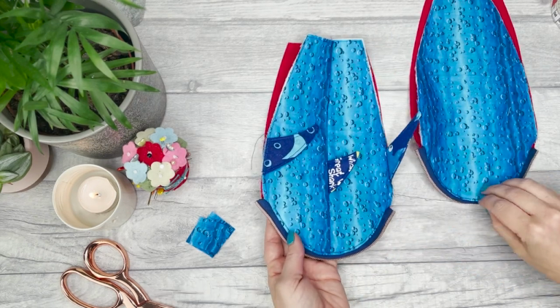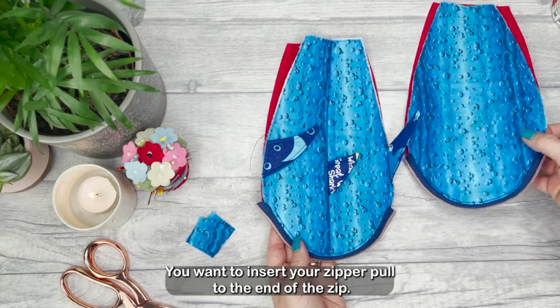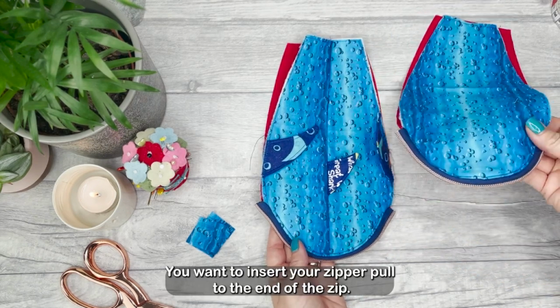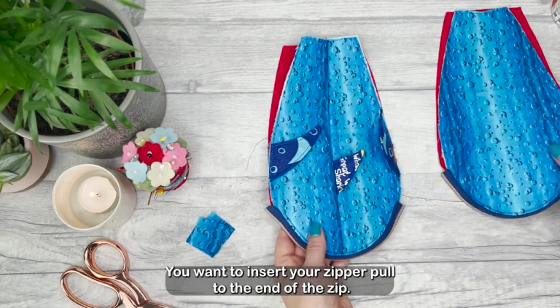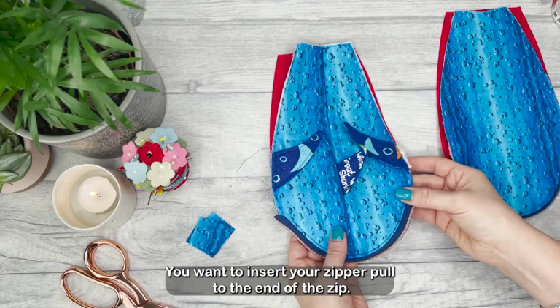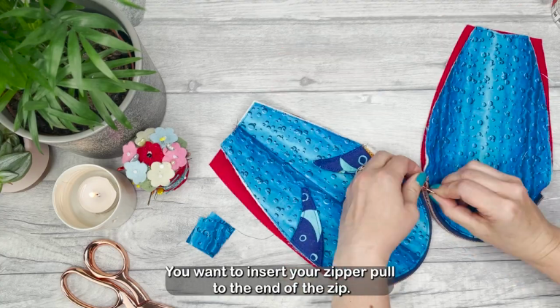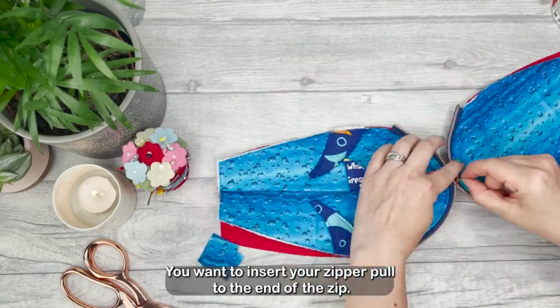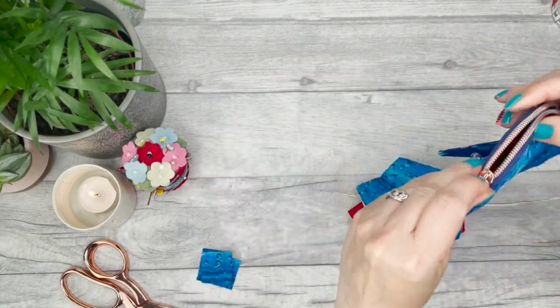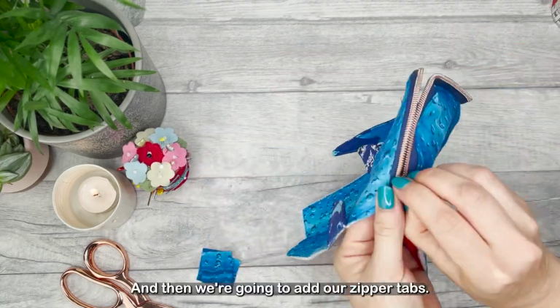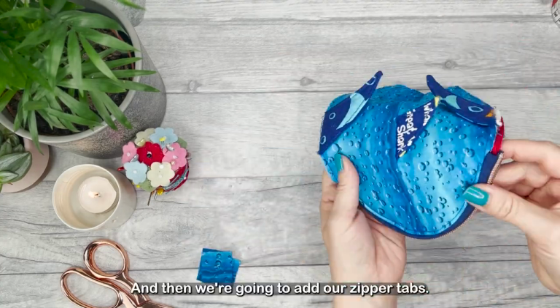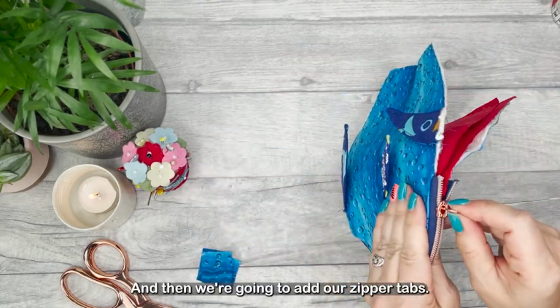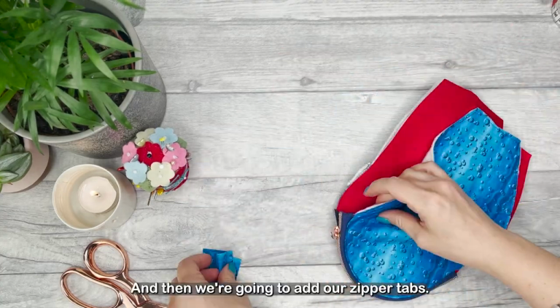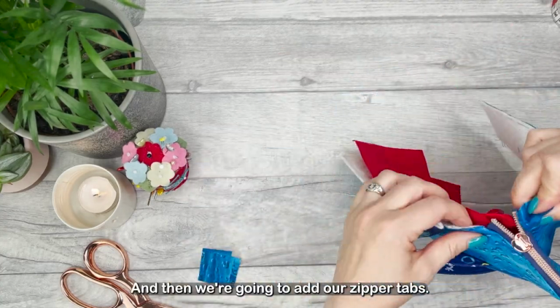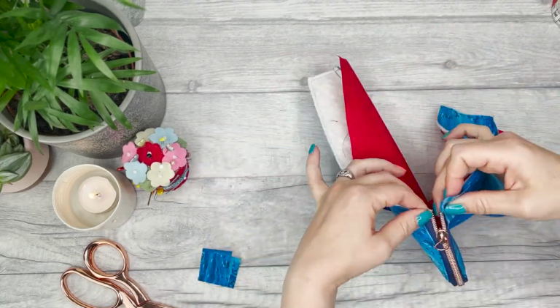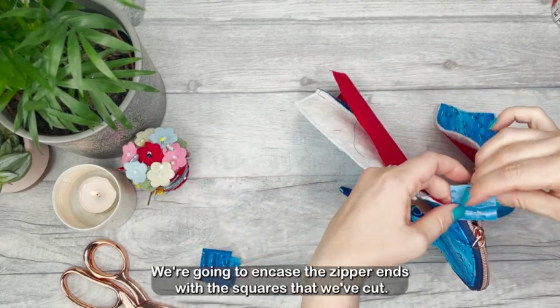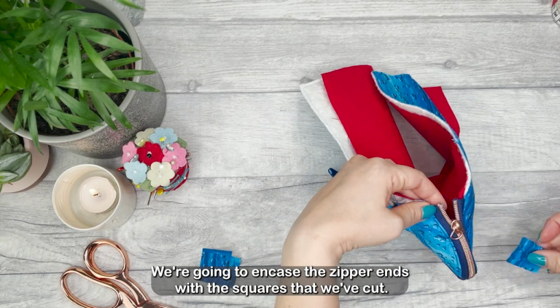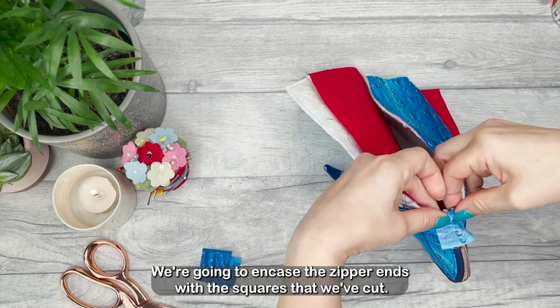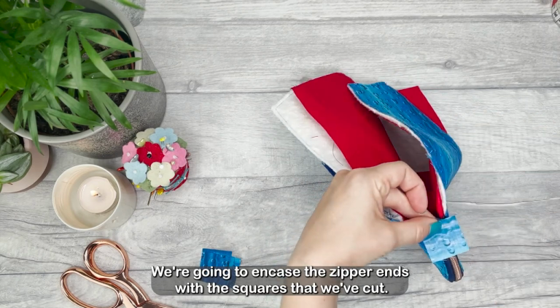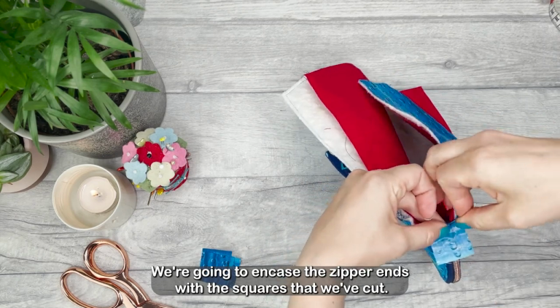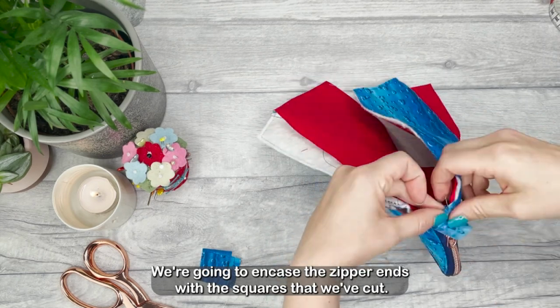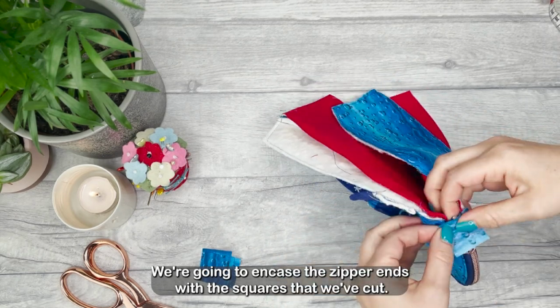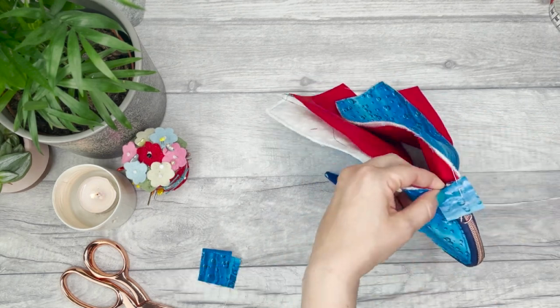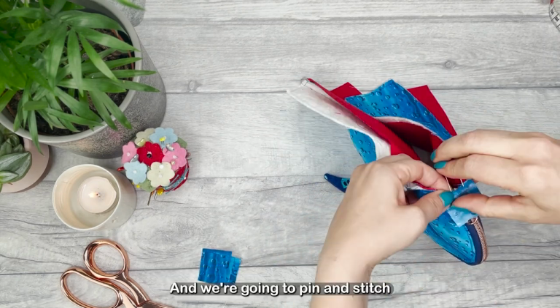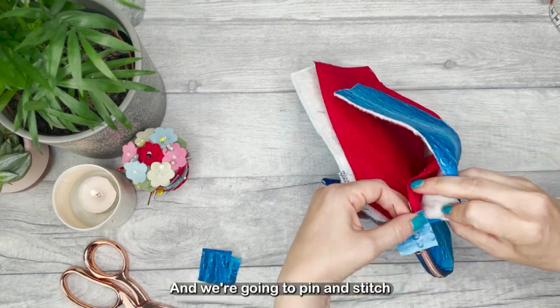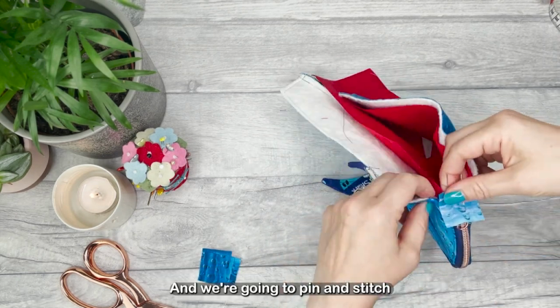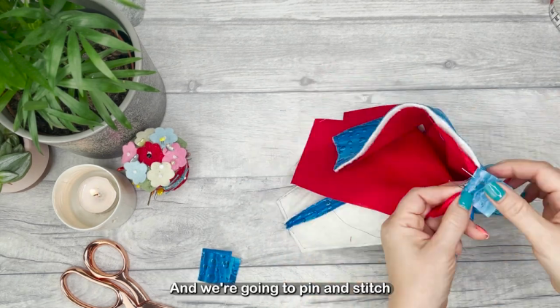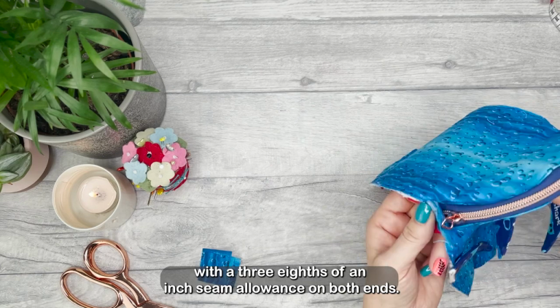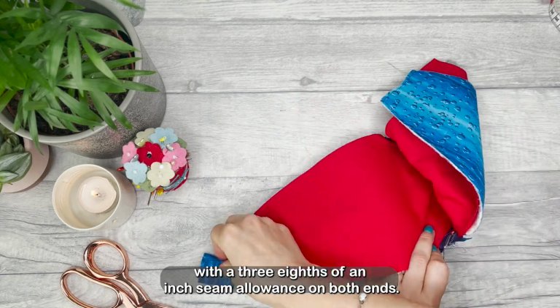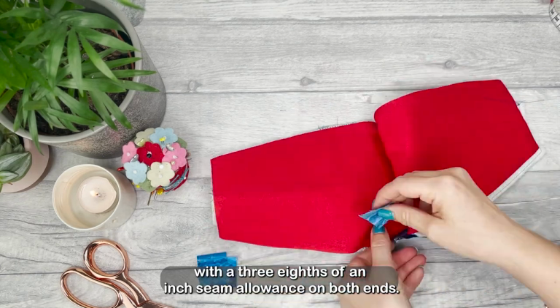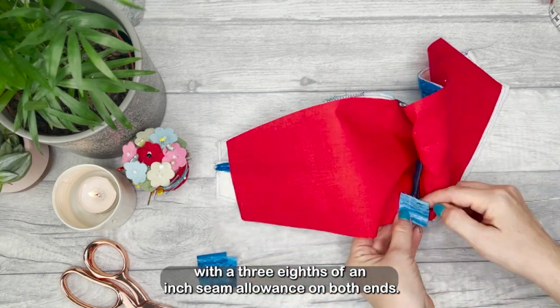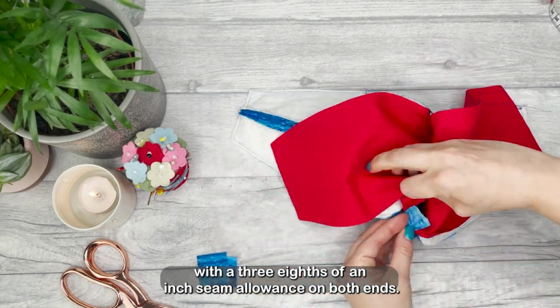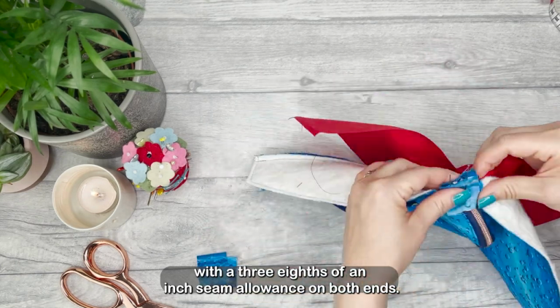Then we're going to top stitch around that zip again, leaving the half an inch gap at each end. Insert your zipper pull to the end of the zip and then we're going to add our zipper tabs. We're going to encase the zipper ends with the squares that we've cut and pin and stitch with a three-eighths of an inch seam allowance on both ends.